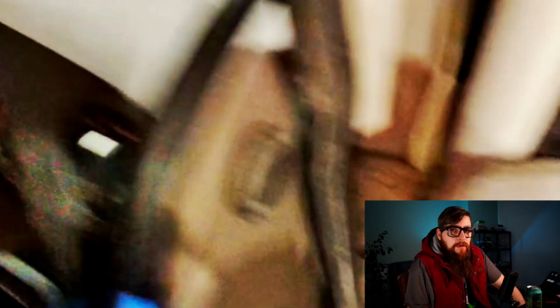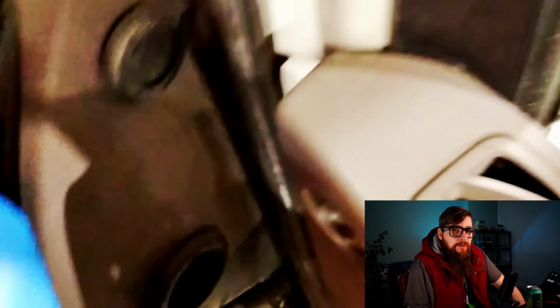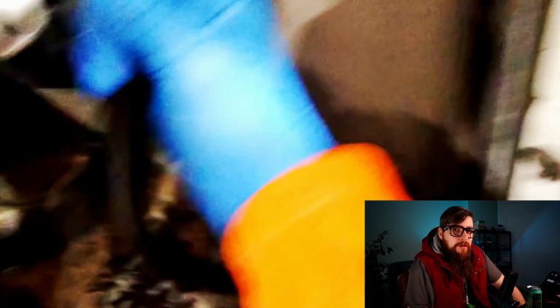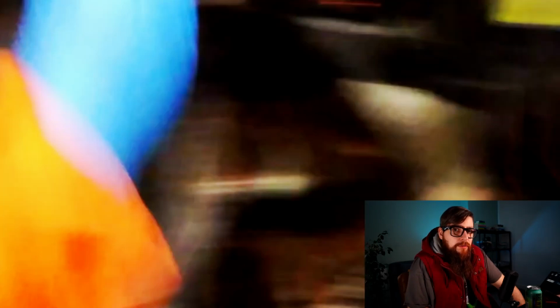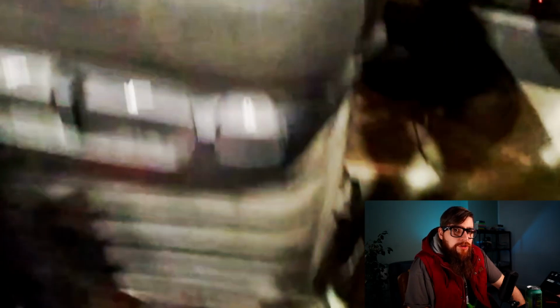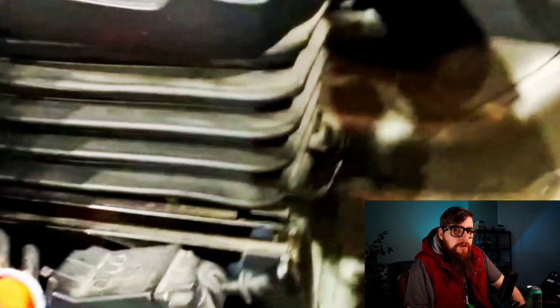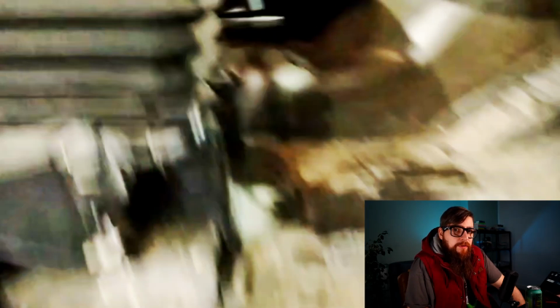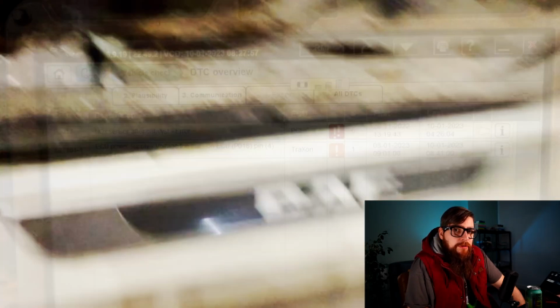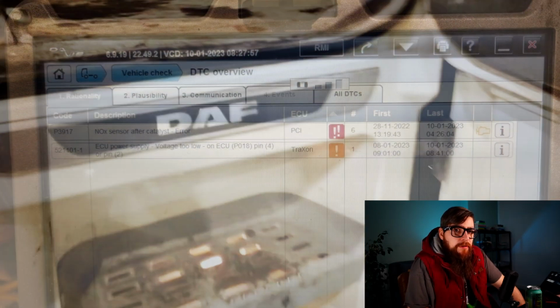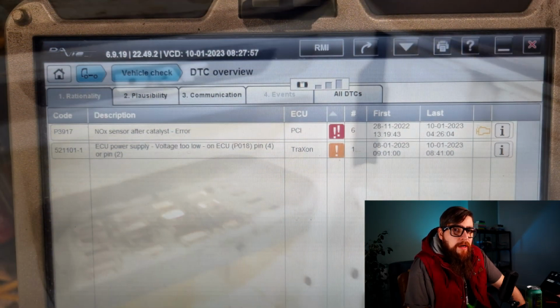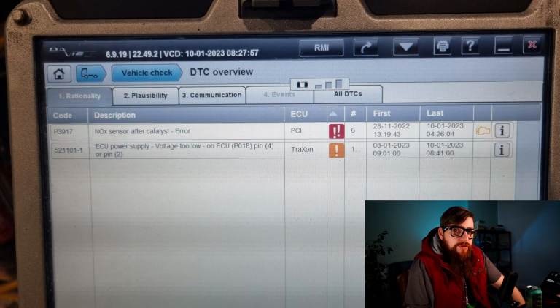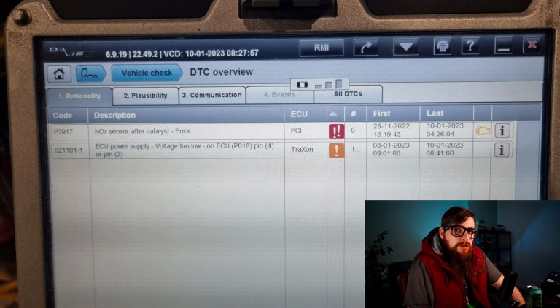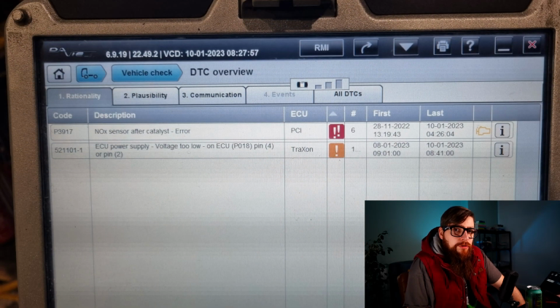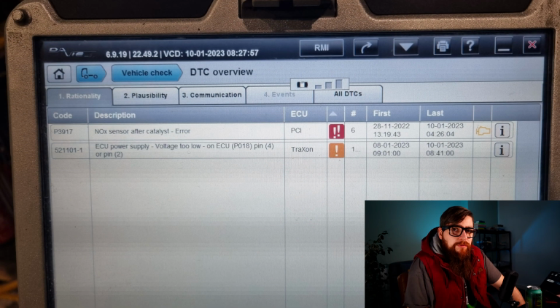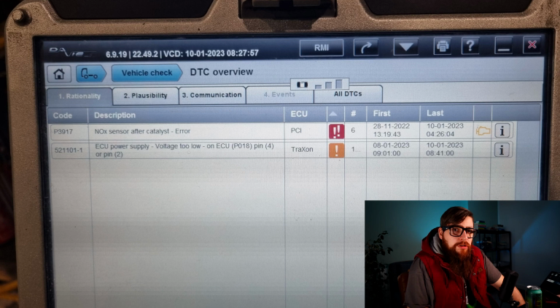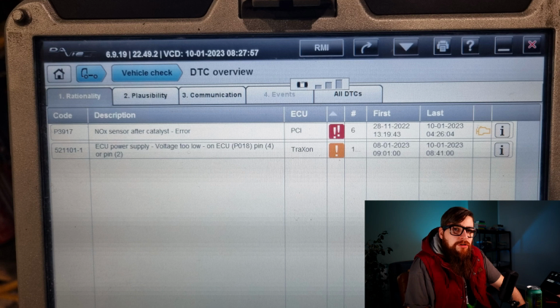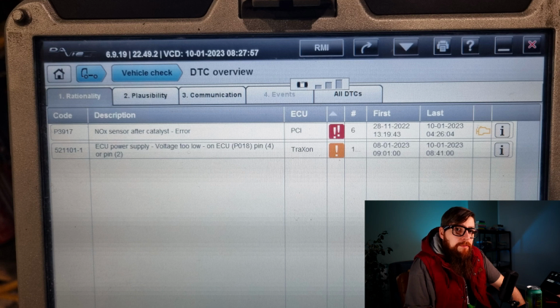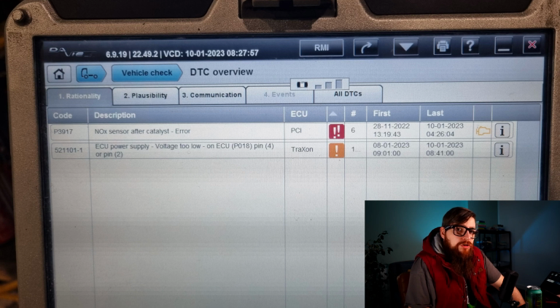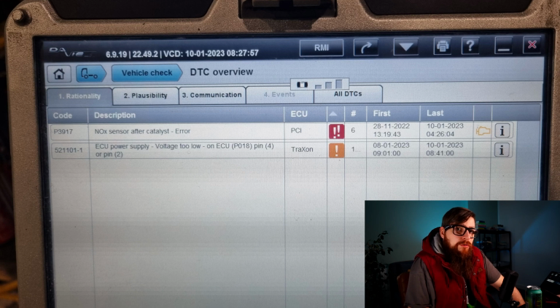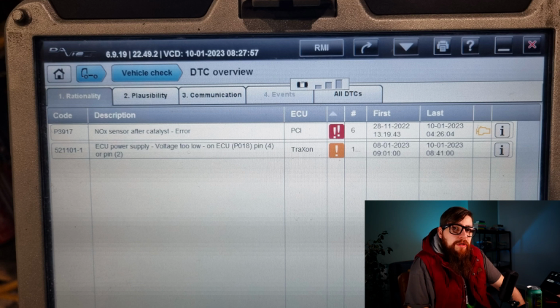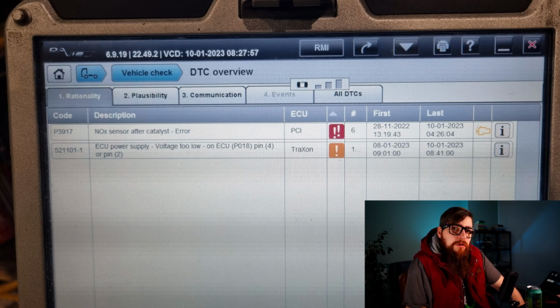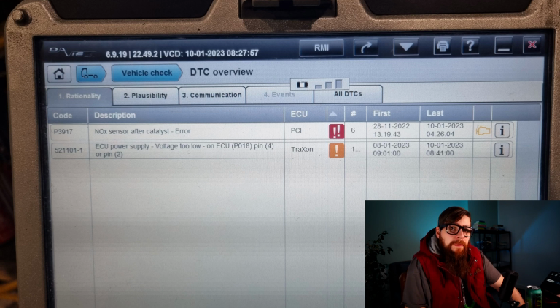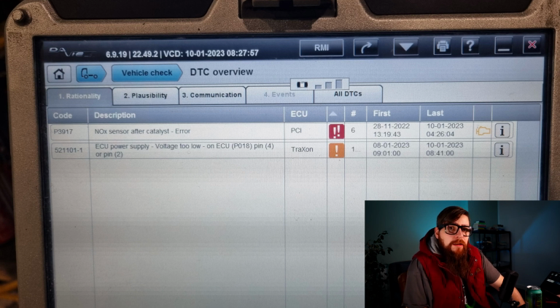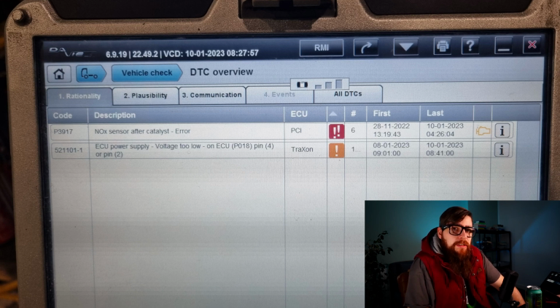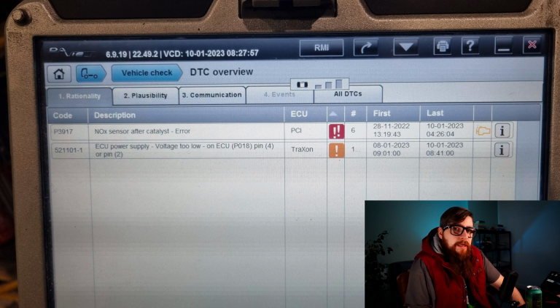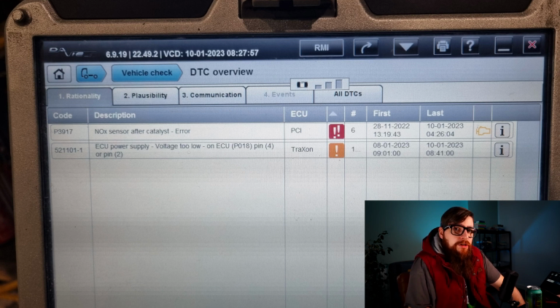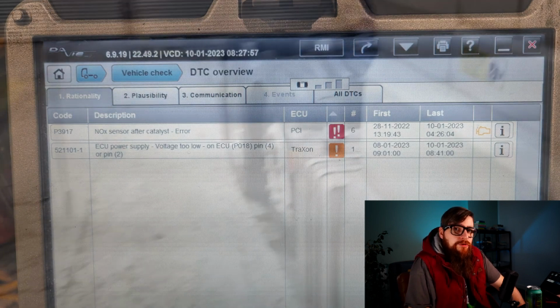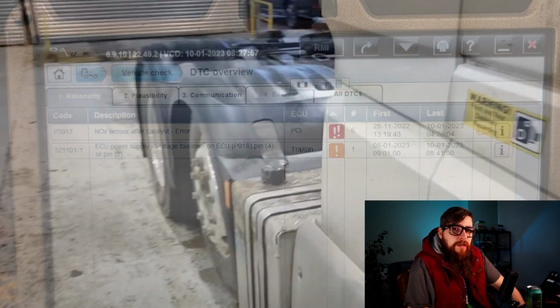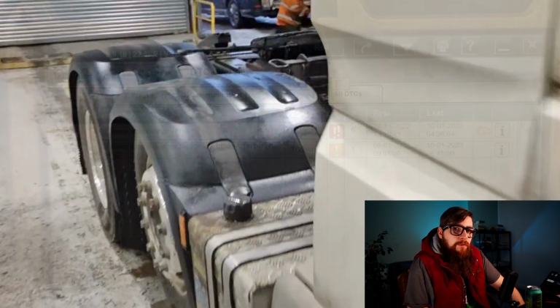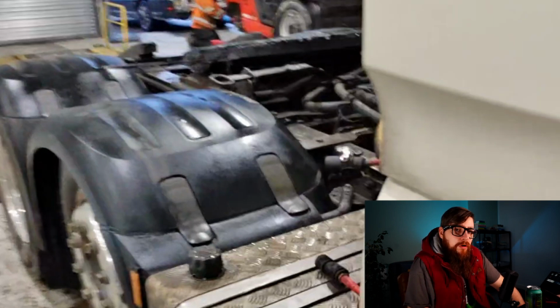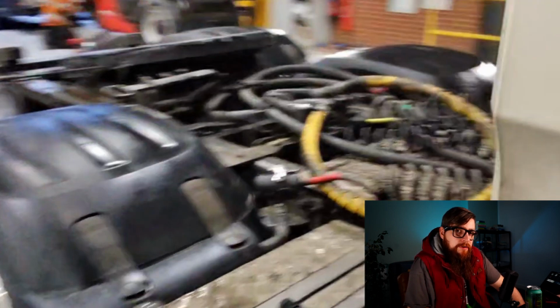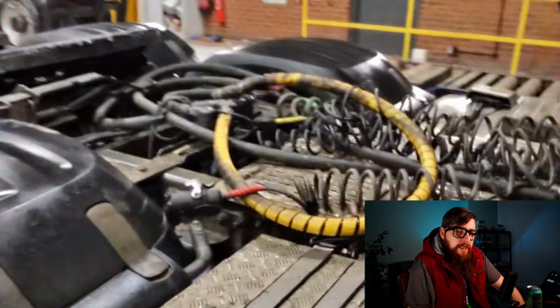With the vehicle in the workshop and Davey plugged in, we have Traxan showing a voltage loss on pins 2 or pins 4, and the PCI ECU showing an error with knocks after cat.